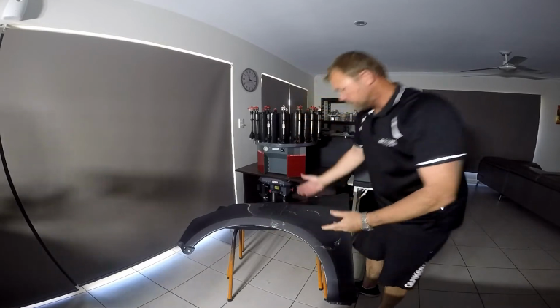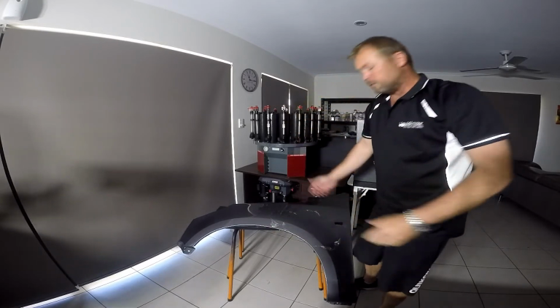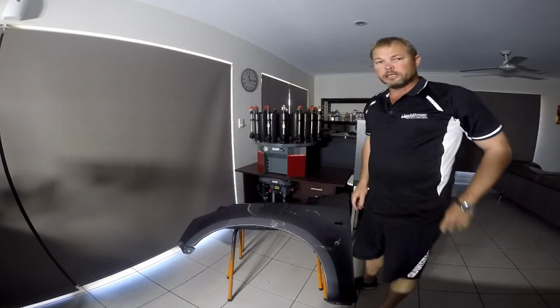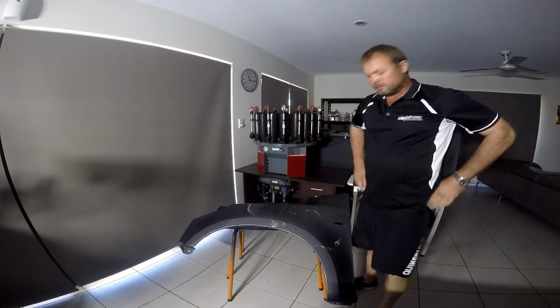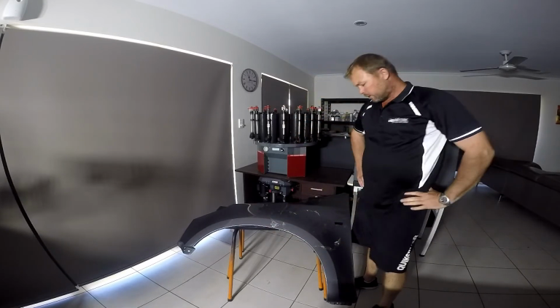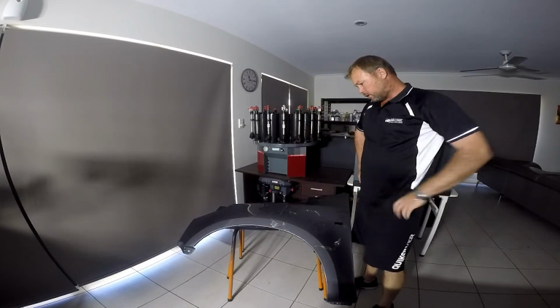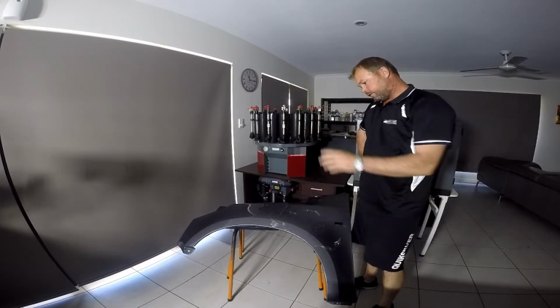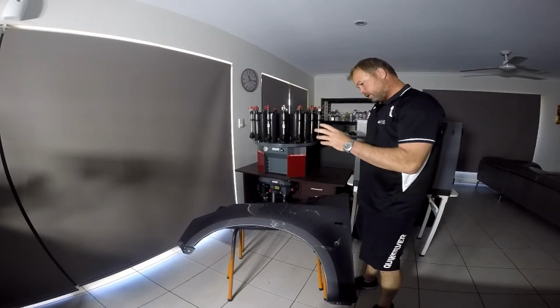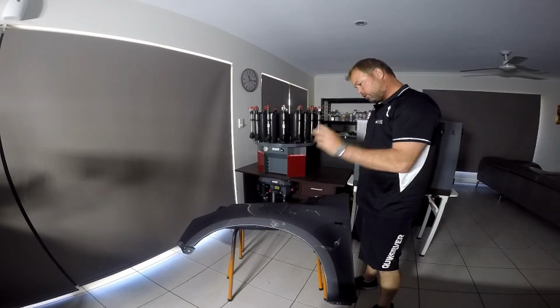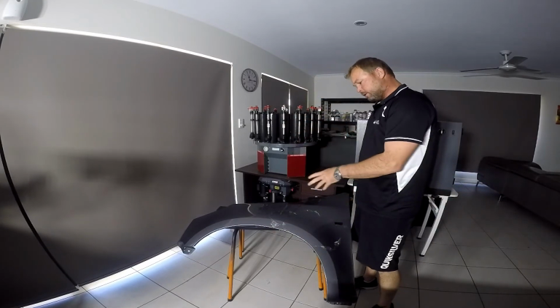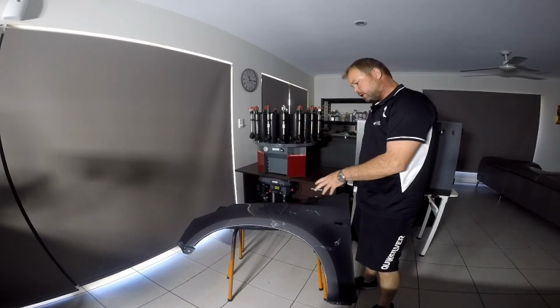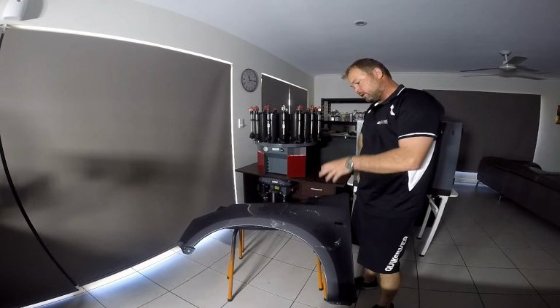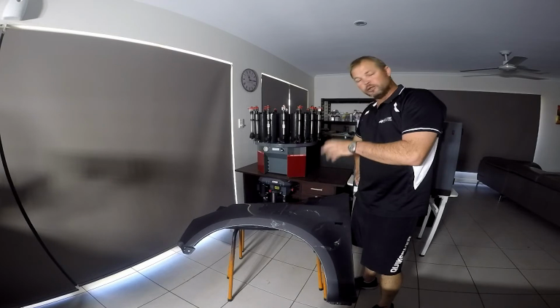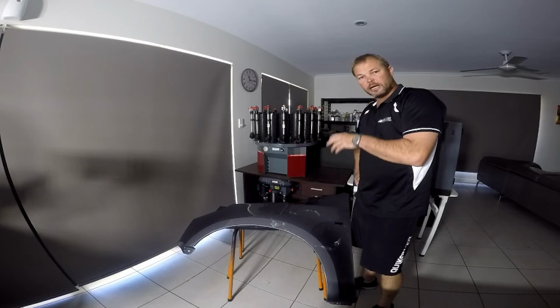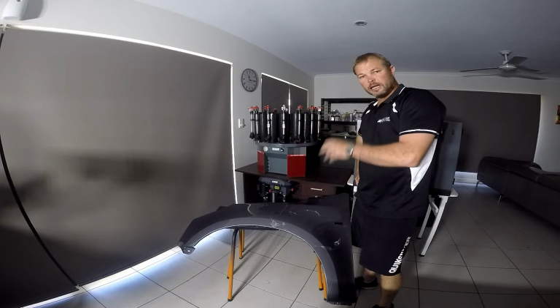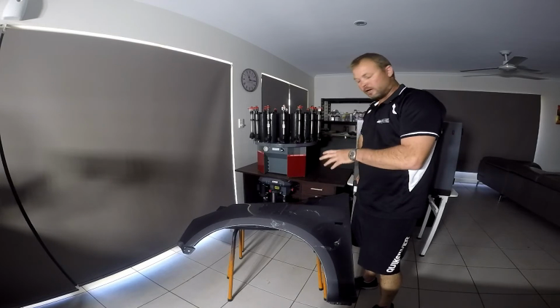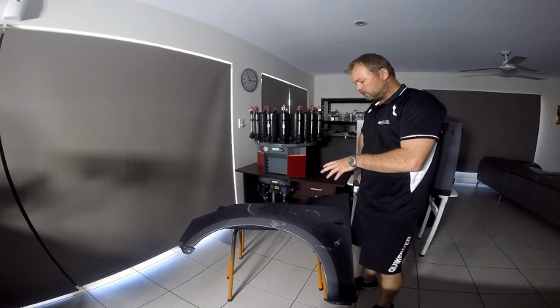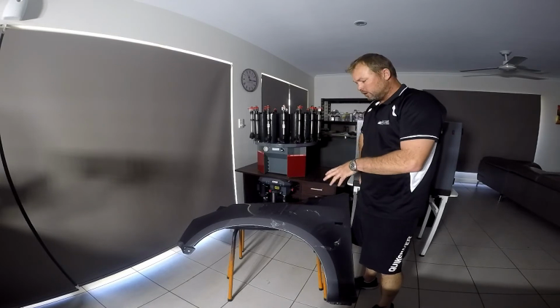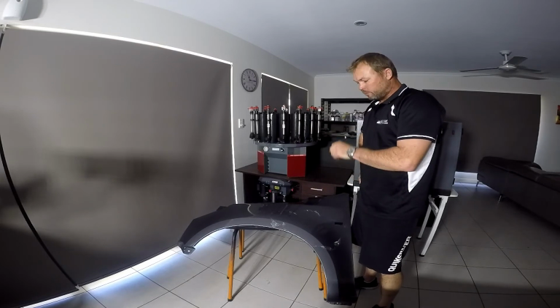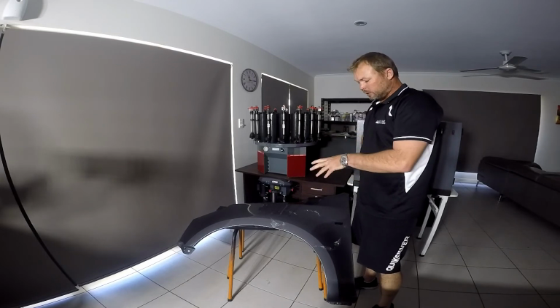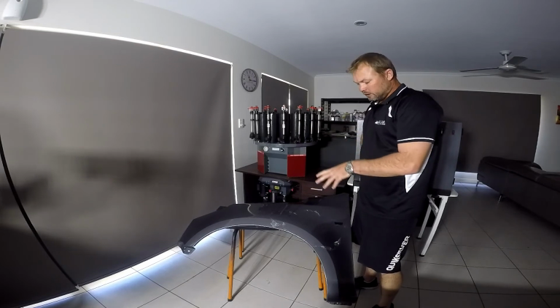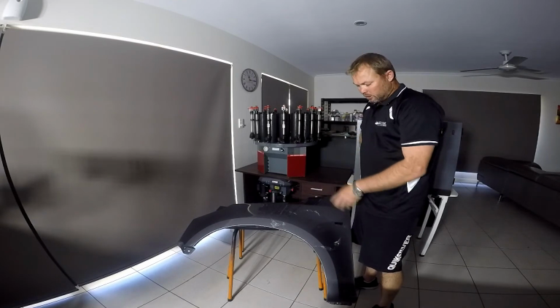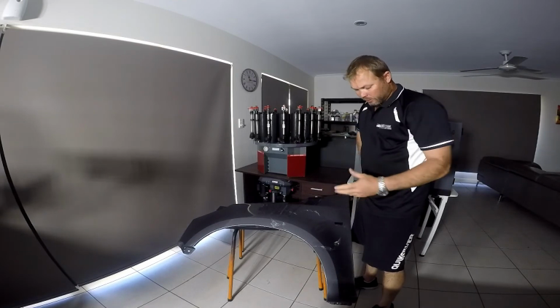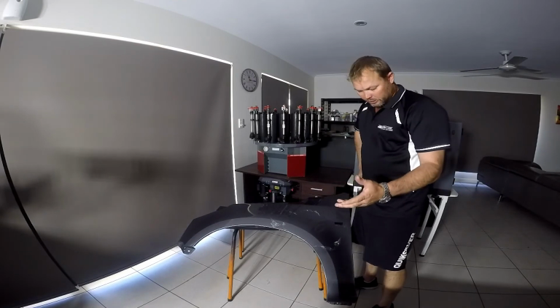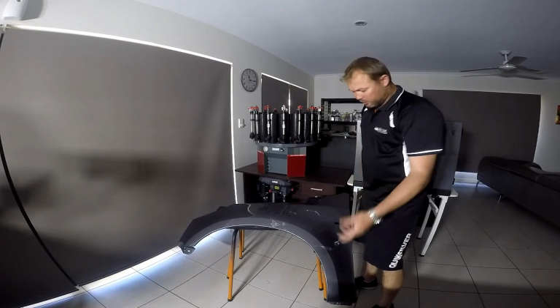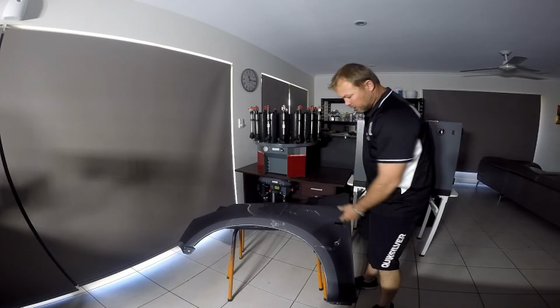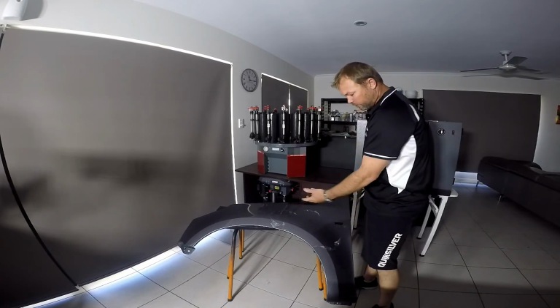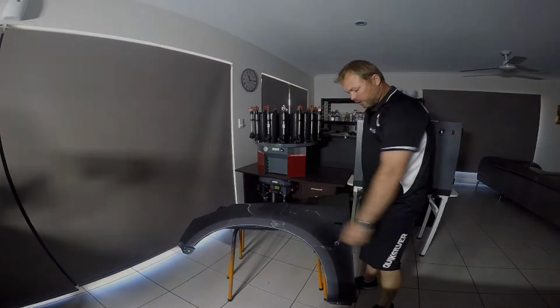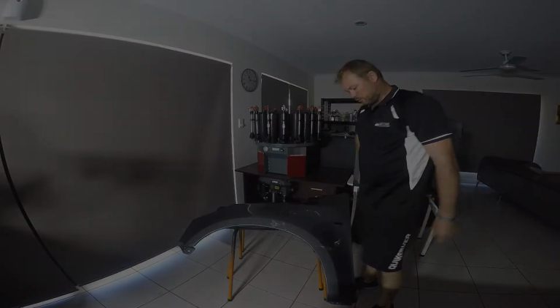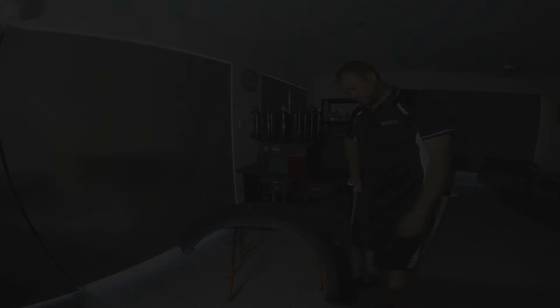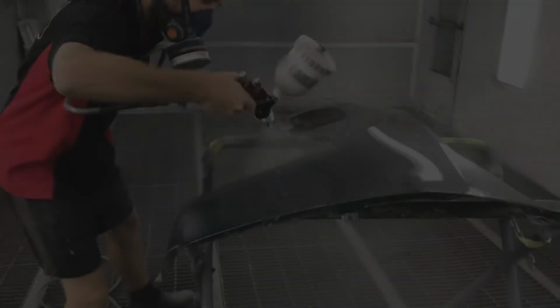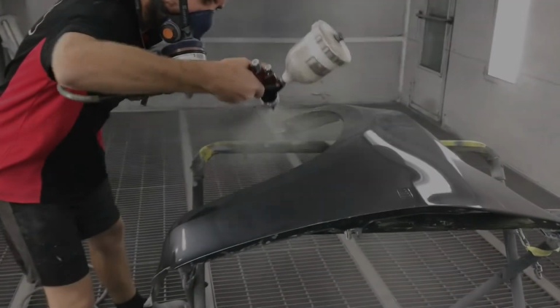There's a good demonstration of using a clear coat for protection without jeopardizing the look of your vehicle. I'll see you in the next video.